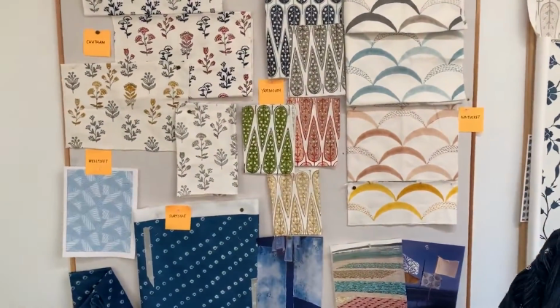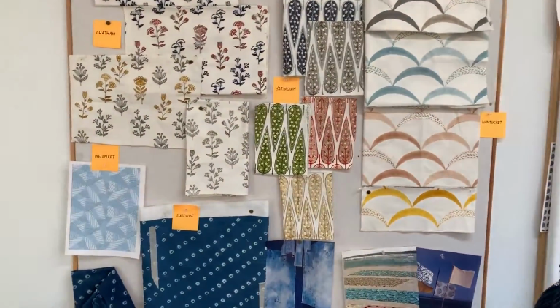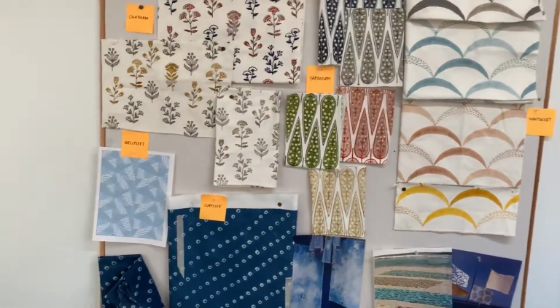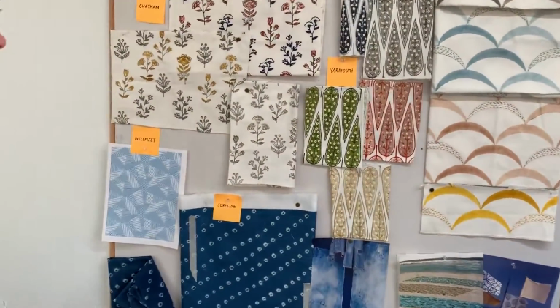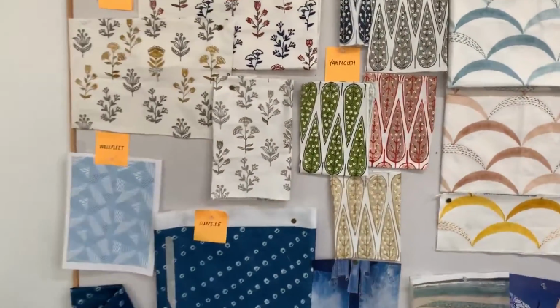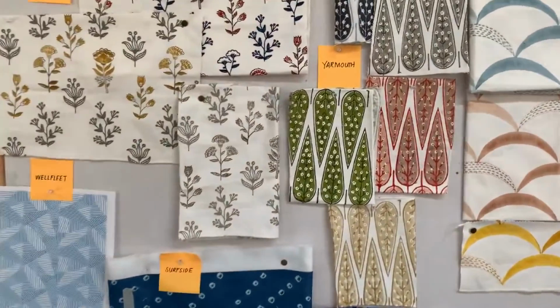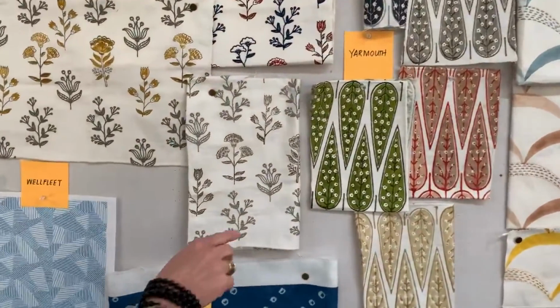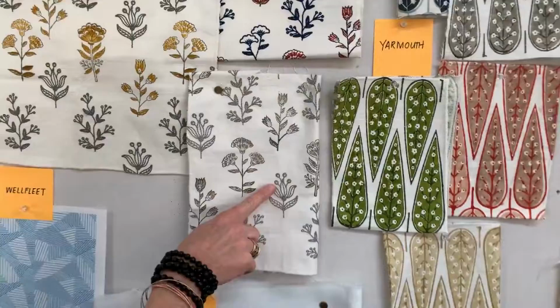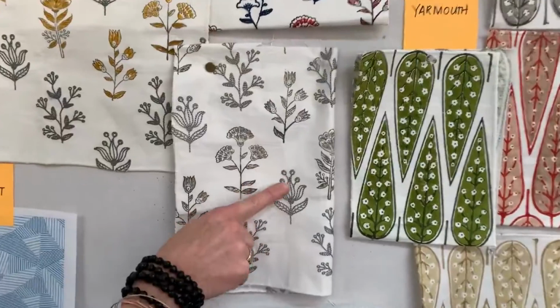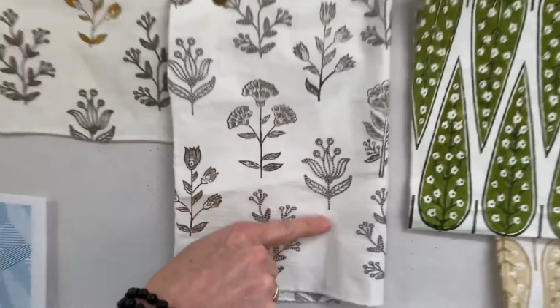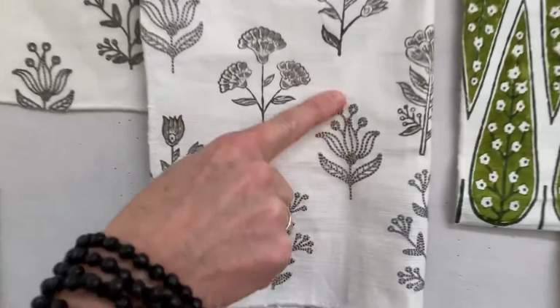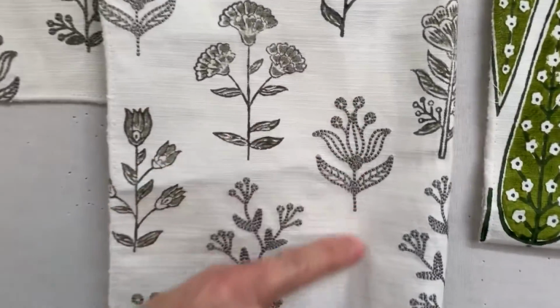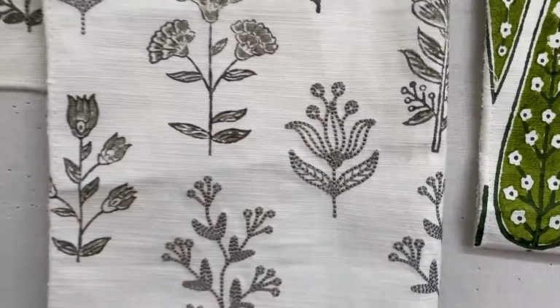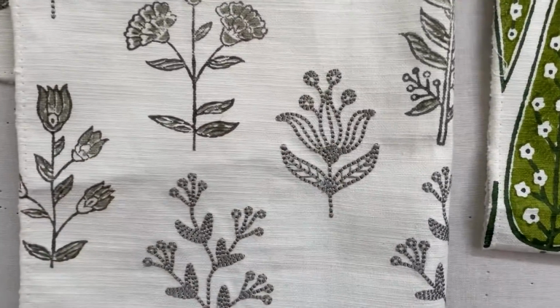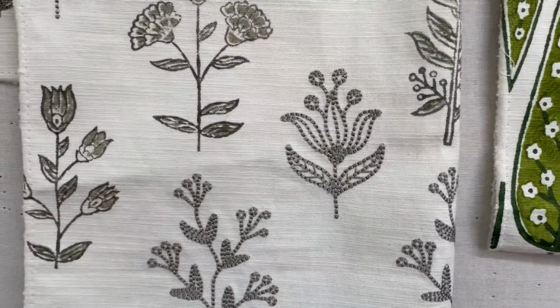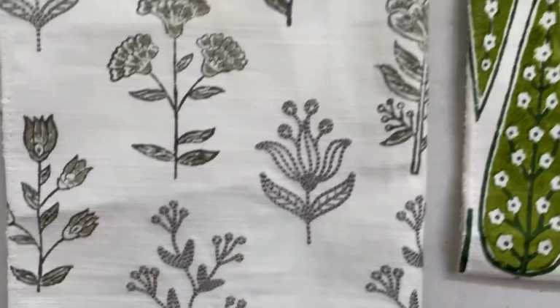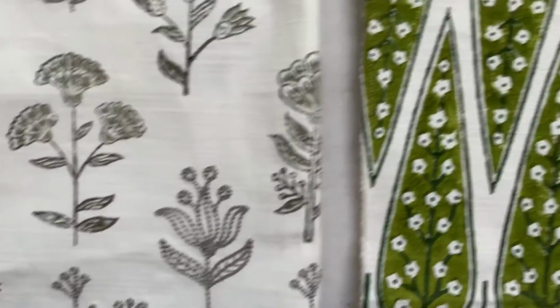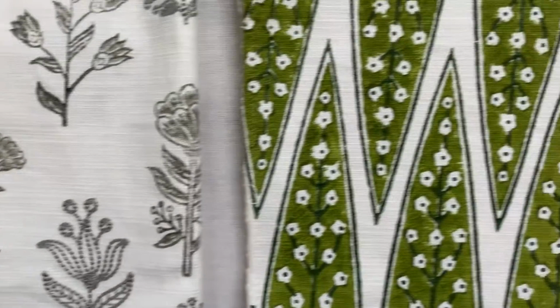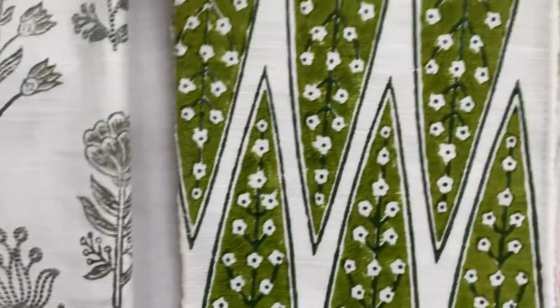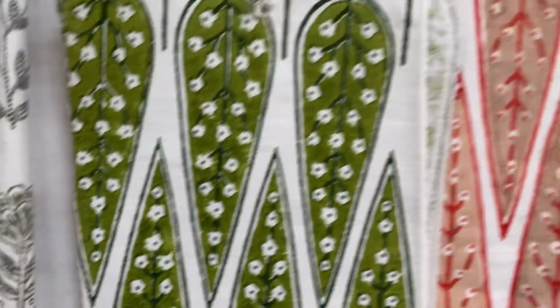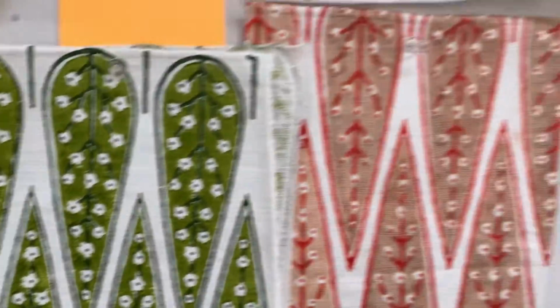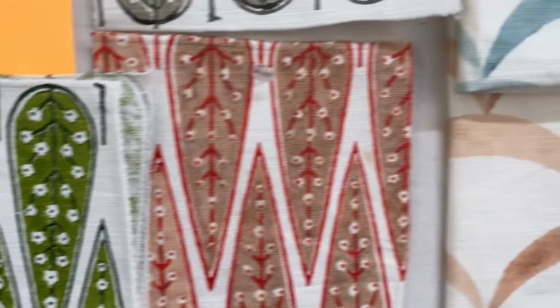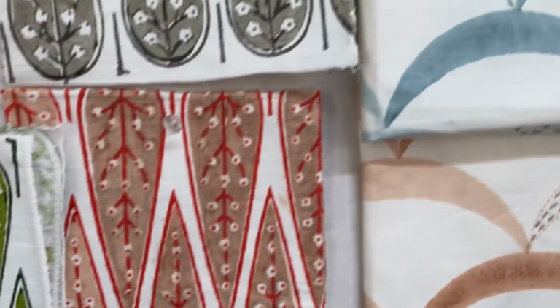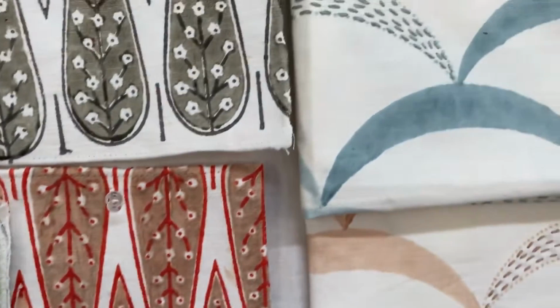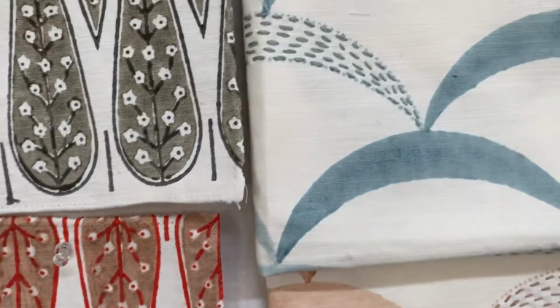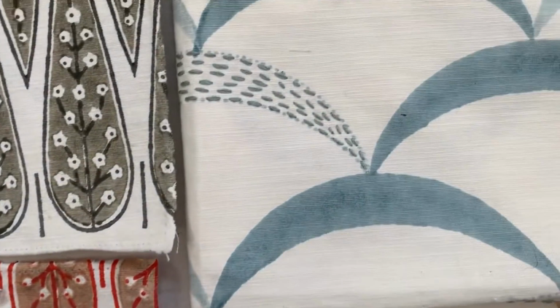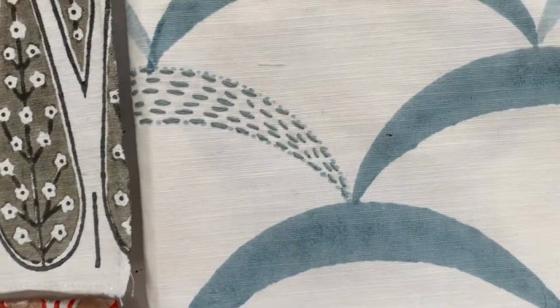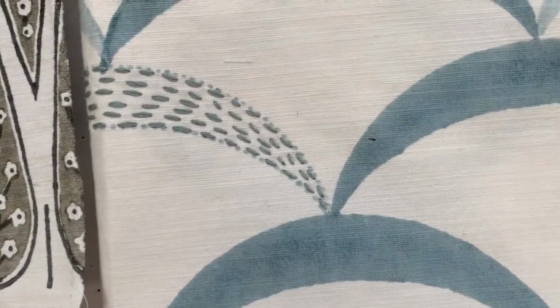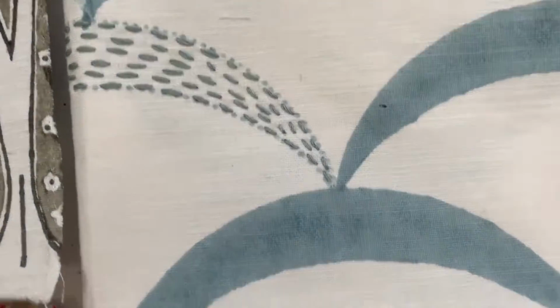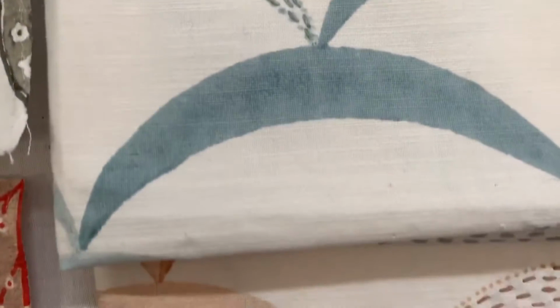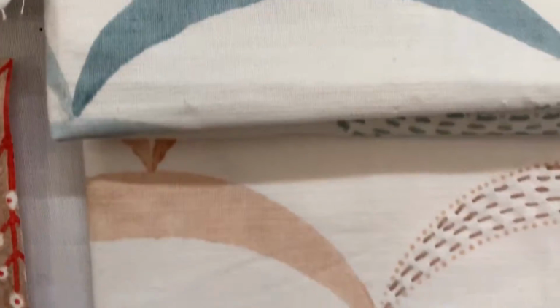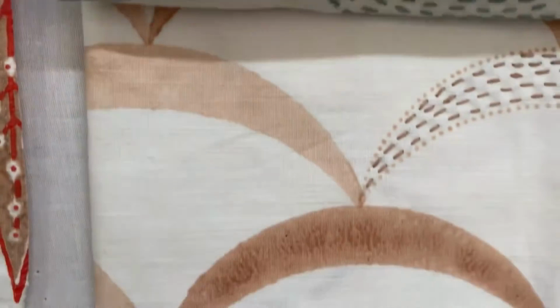I'm going to zoom in a little closer. I love this — the embroidery with the block printing here. For us, the textiles are really about creating dimension and not being completely flat. That matters to us.